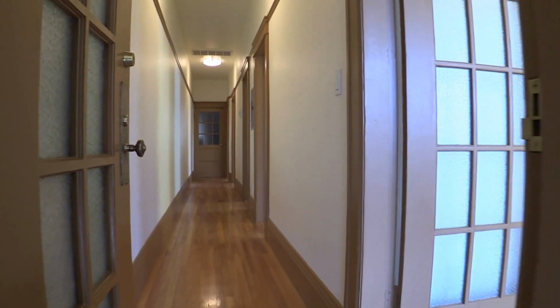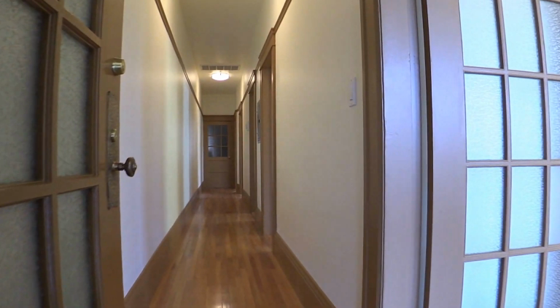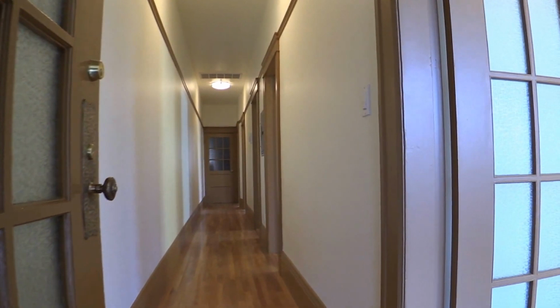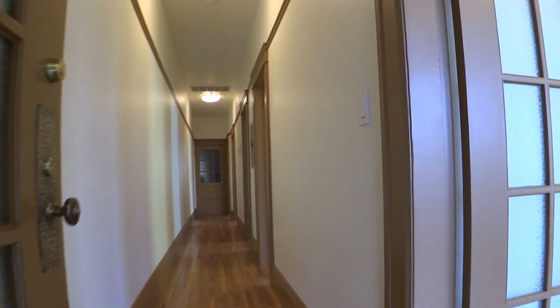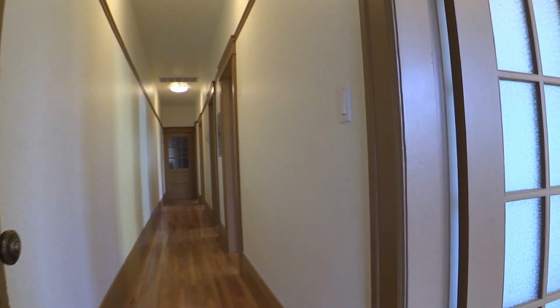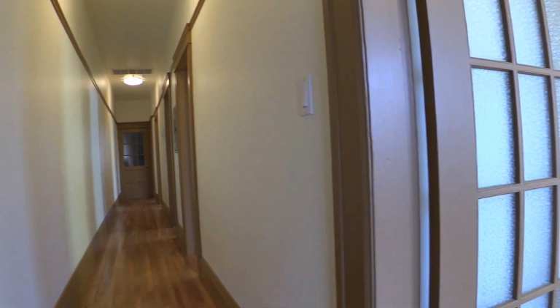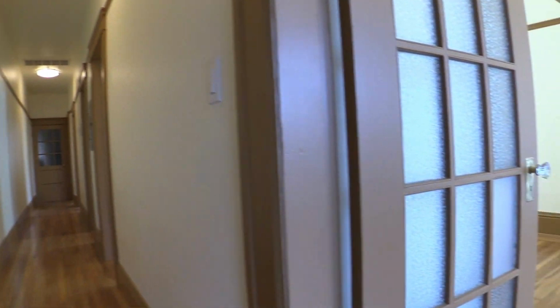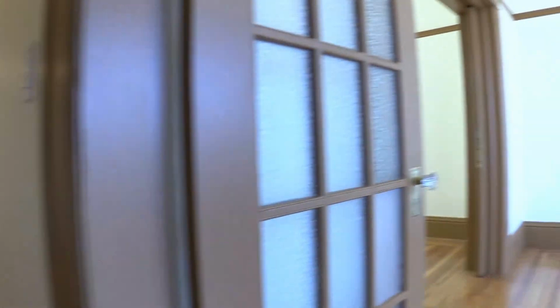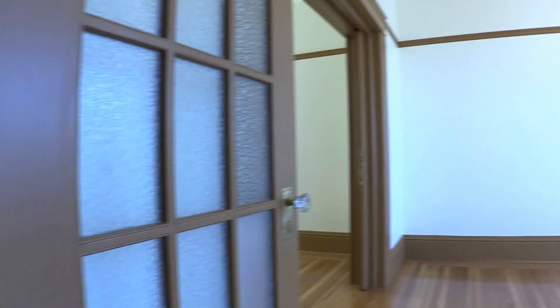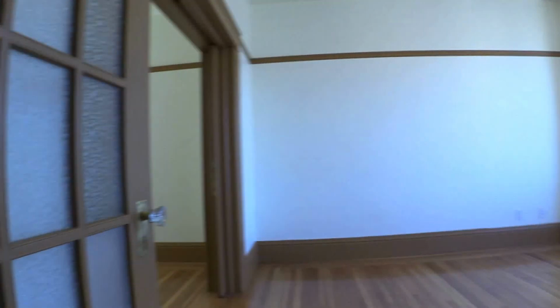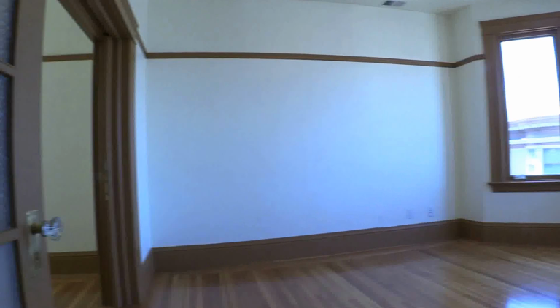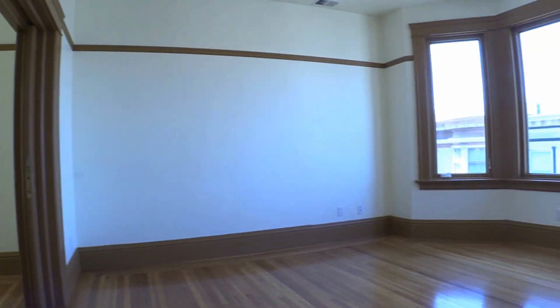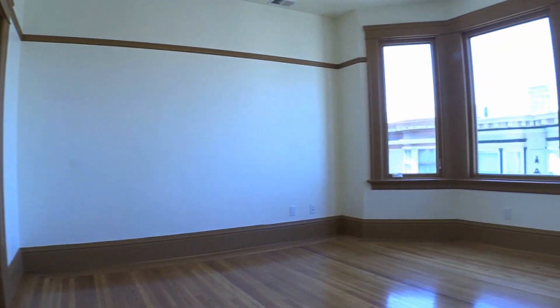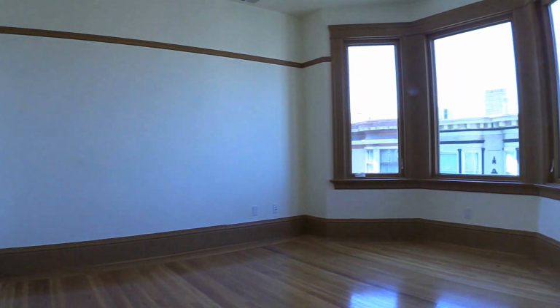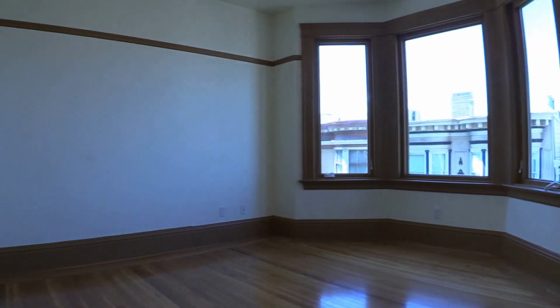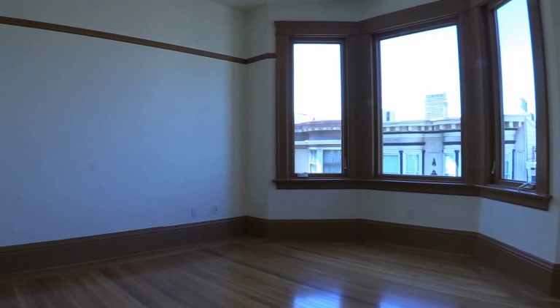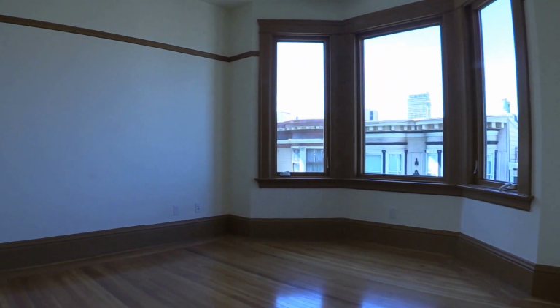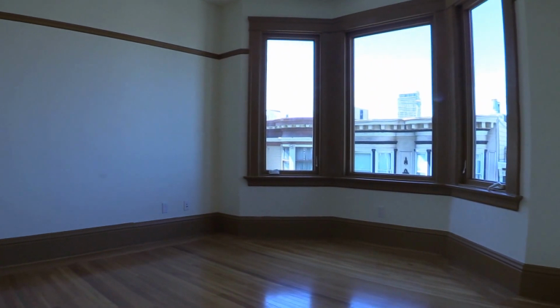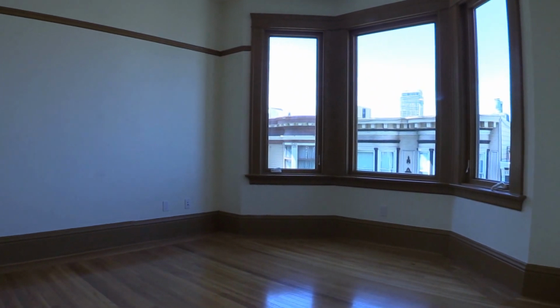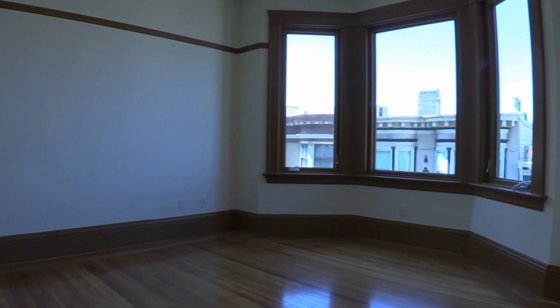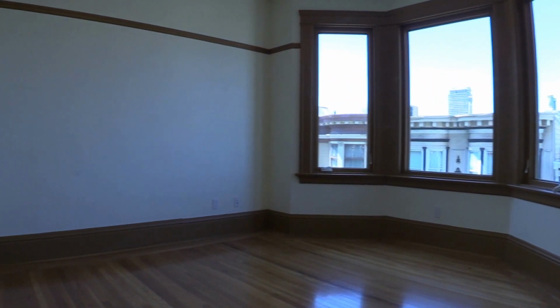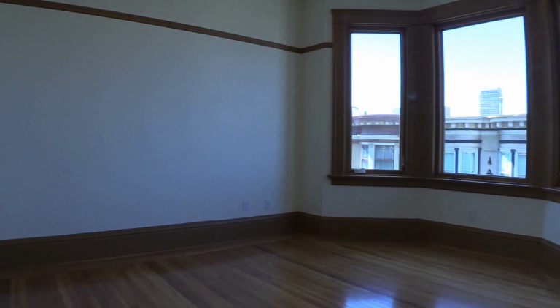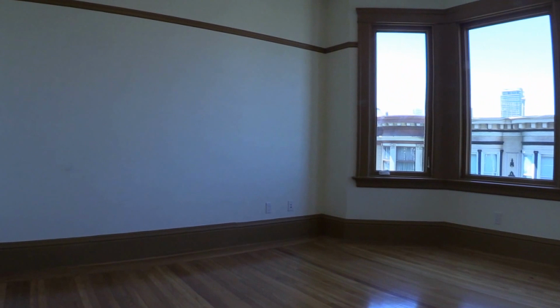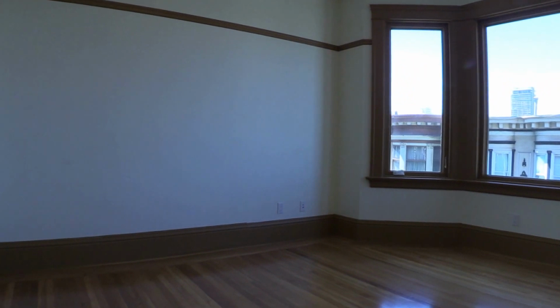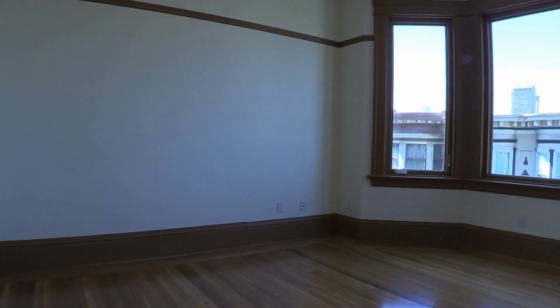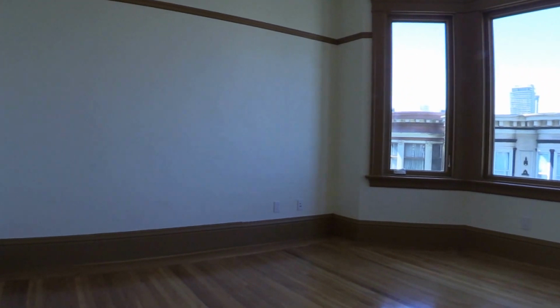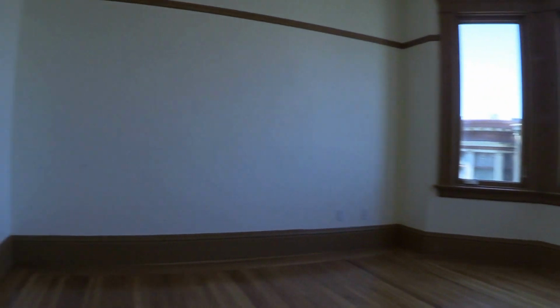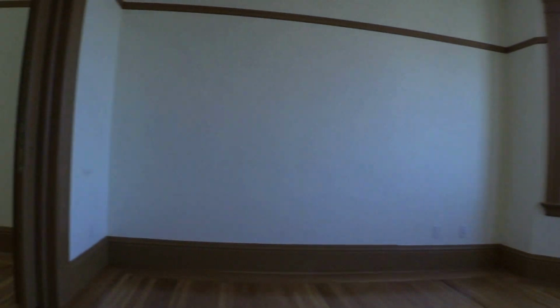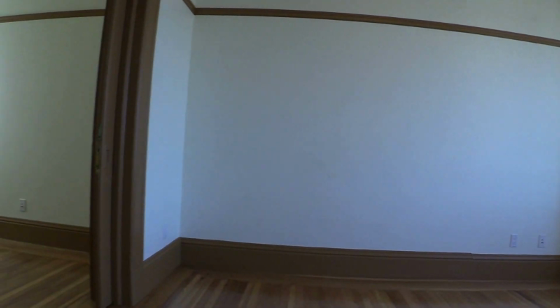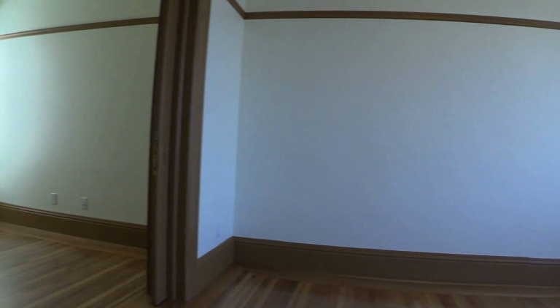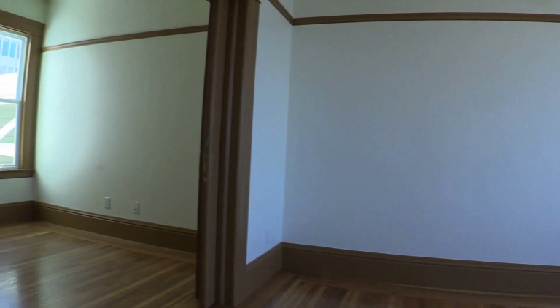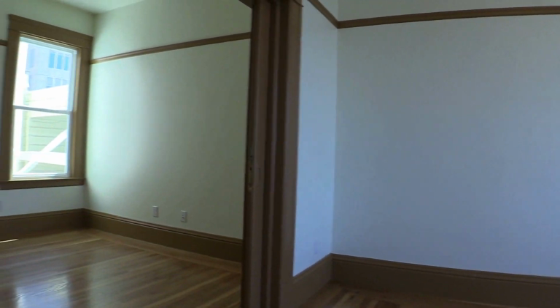Hello, this is Eric with Relisto. Thank you for watching. We are today featuring a one-and-a-half bedroom, one-bathroom apartment in the heart of Knob Hill. This is on Clay Street.